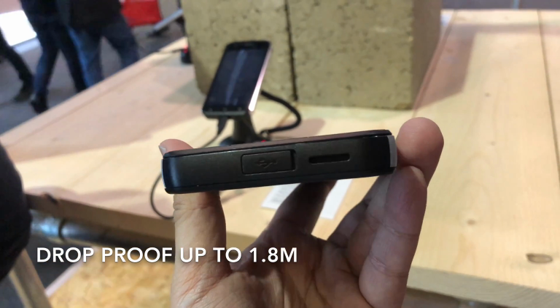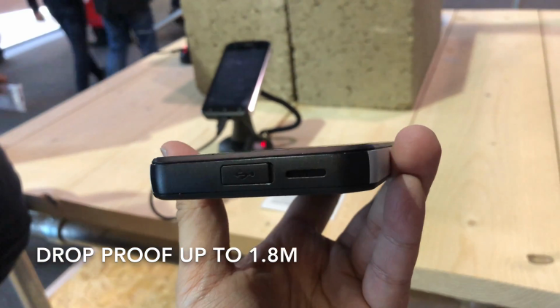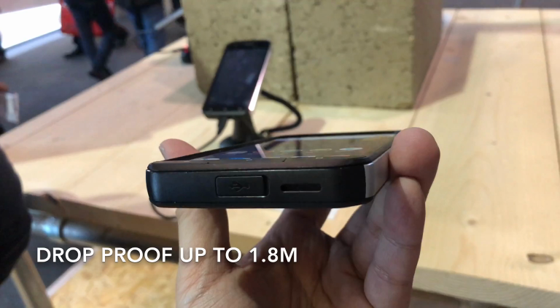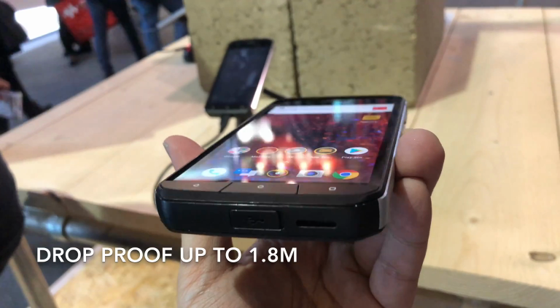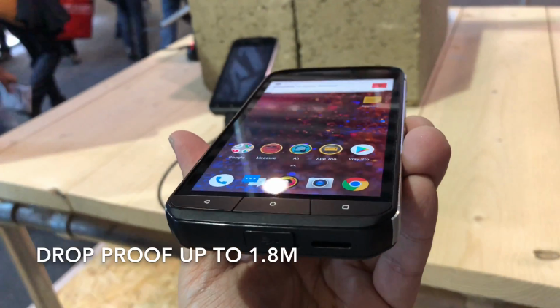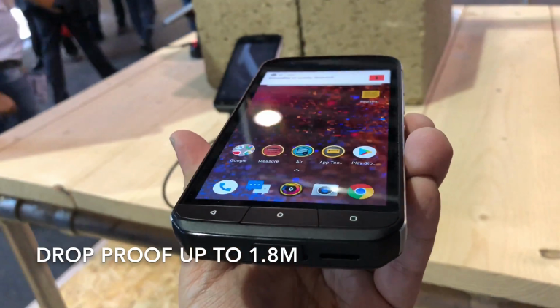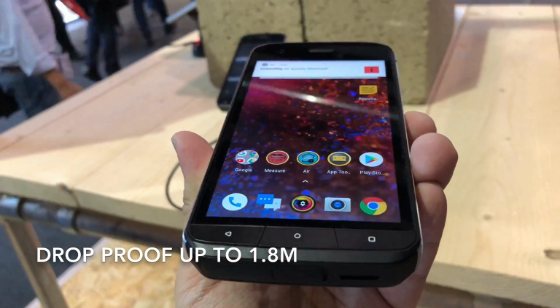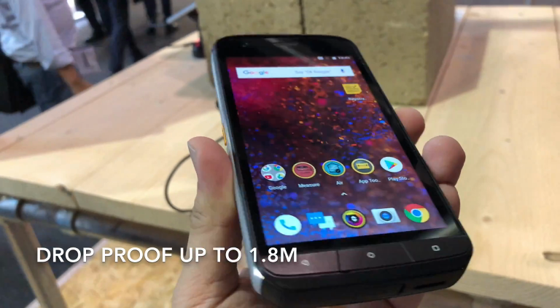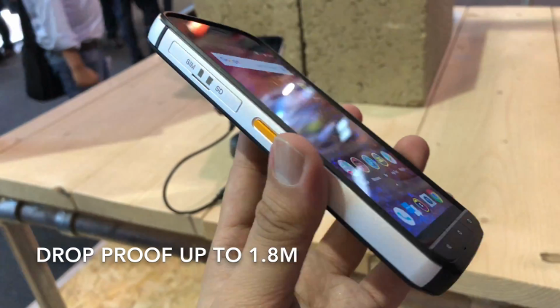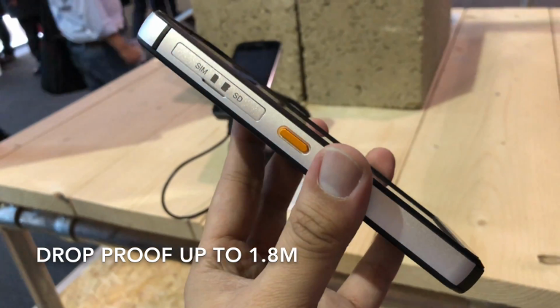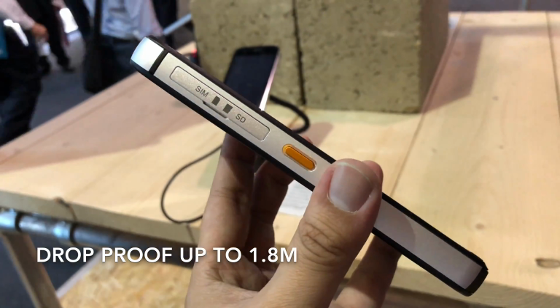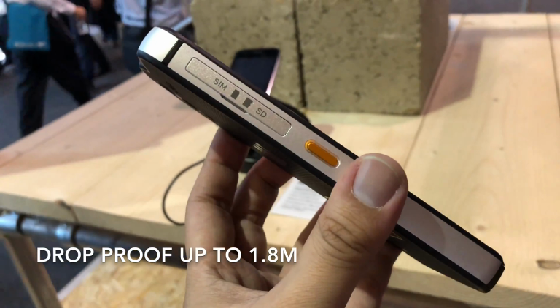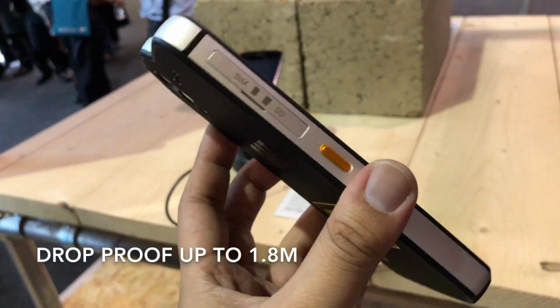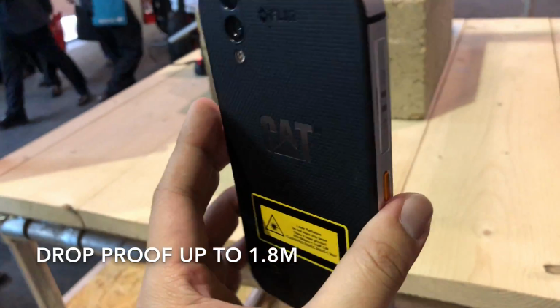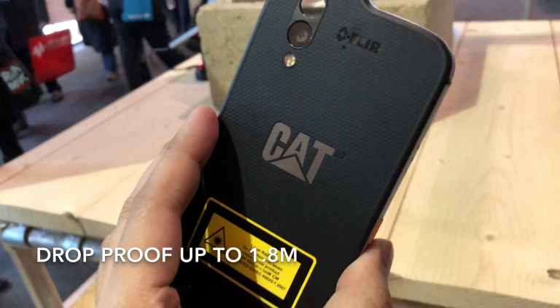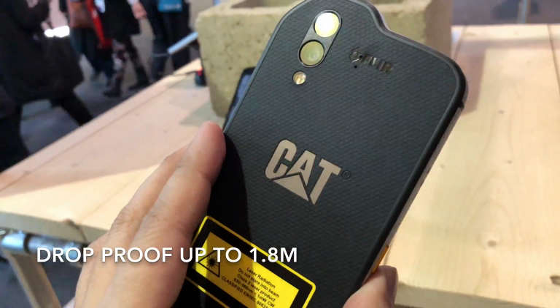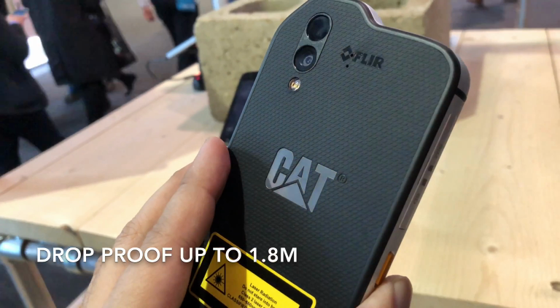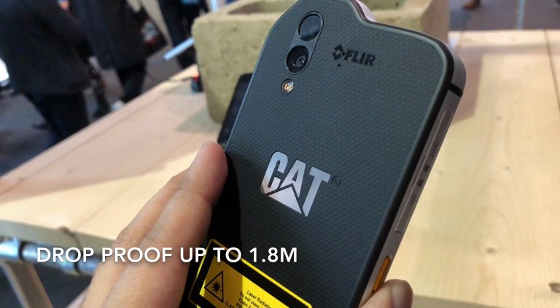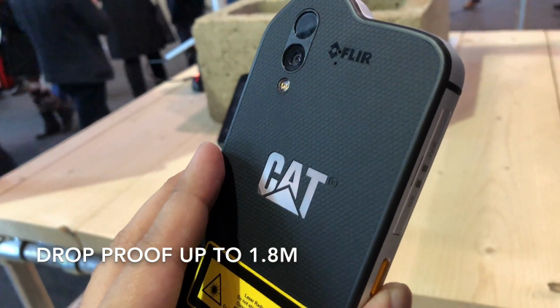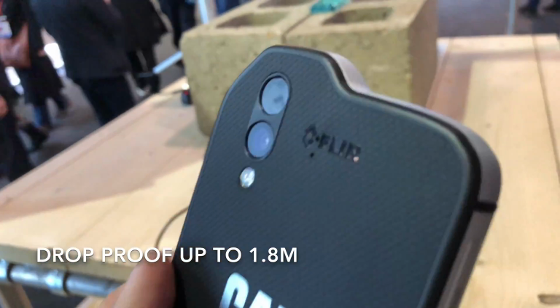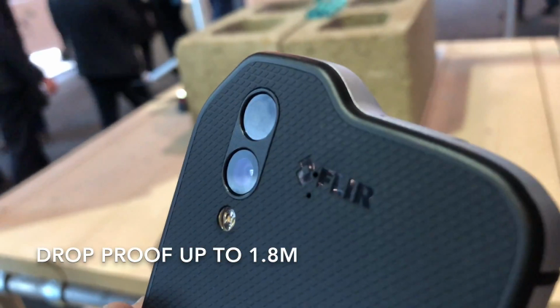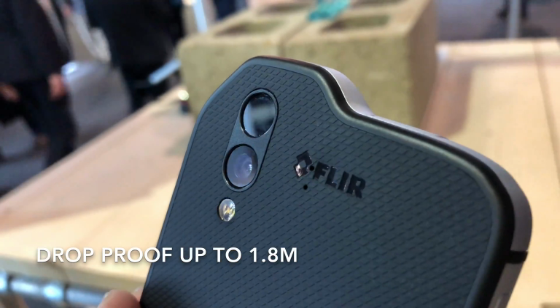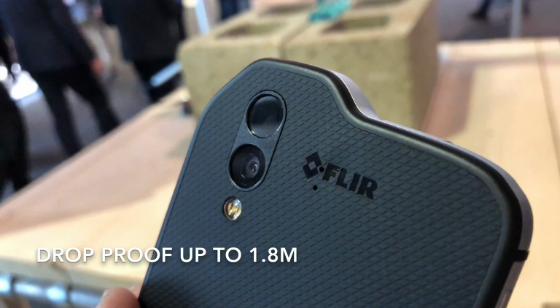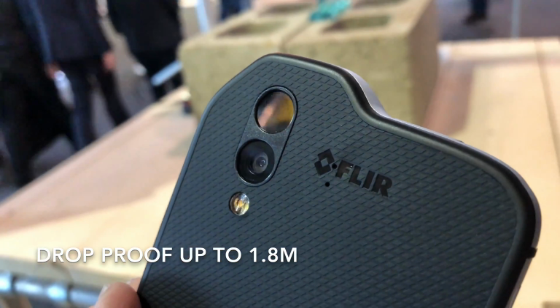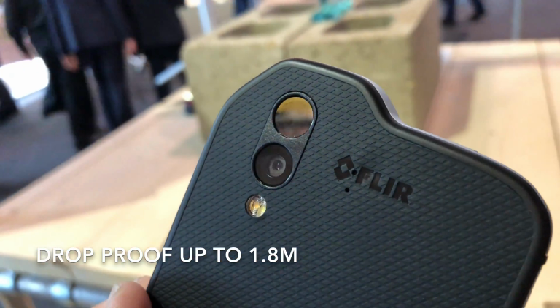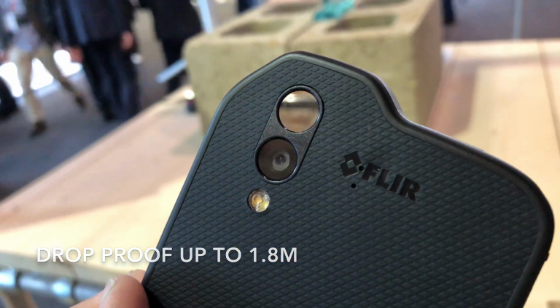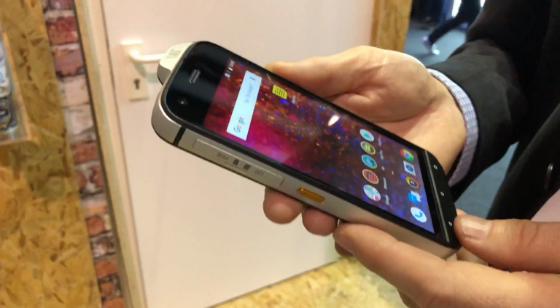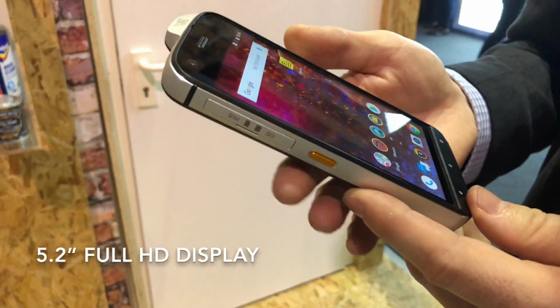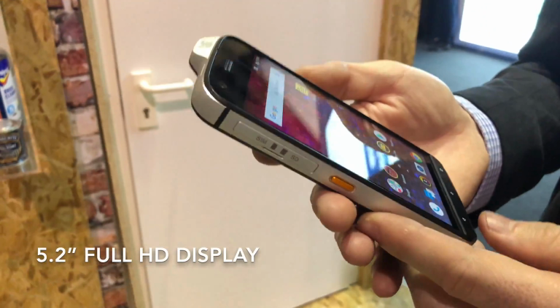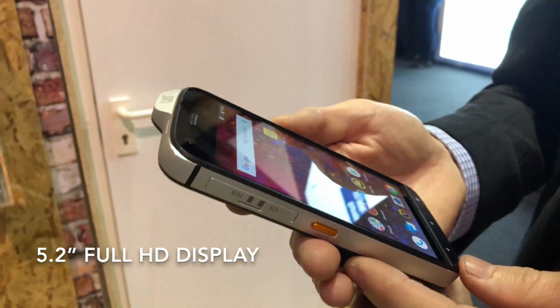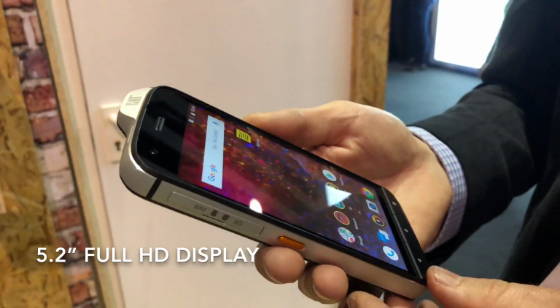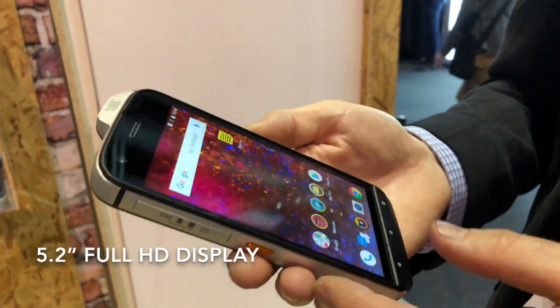You can drop the phone from as high as 1.8 metres onto hard concrete and that's not going to be a problem. The S61 is also protected against salt water and all types of dust.